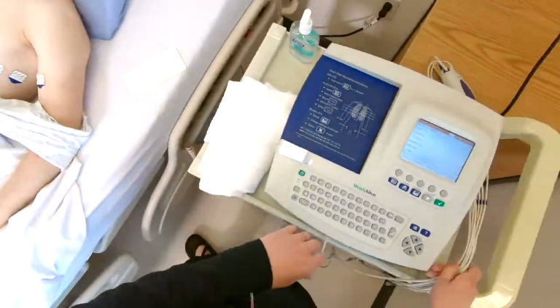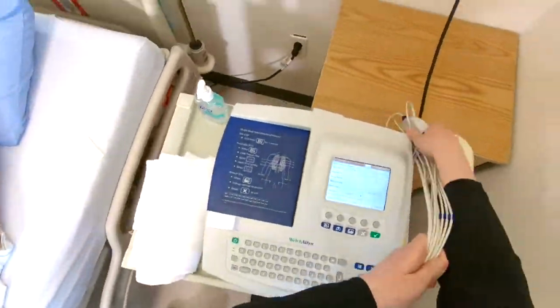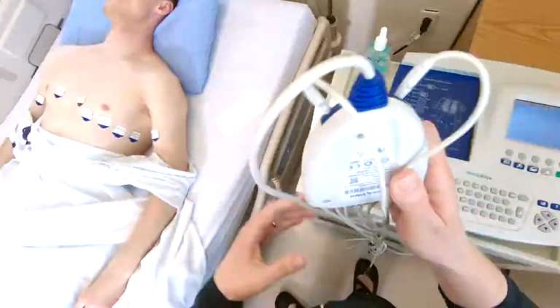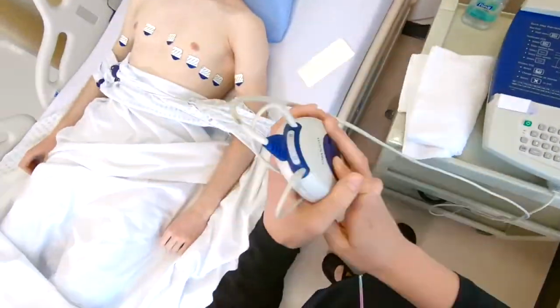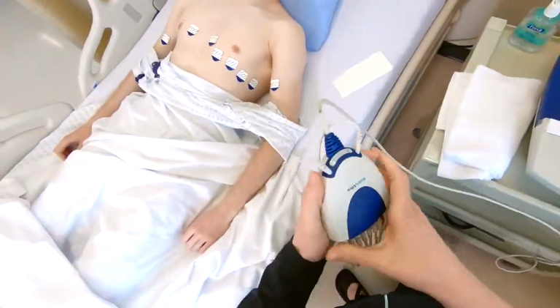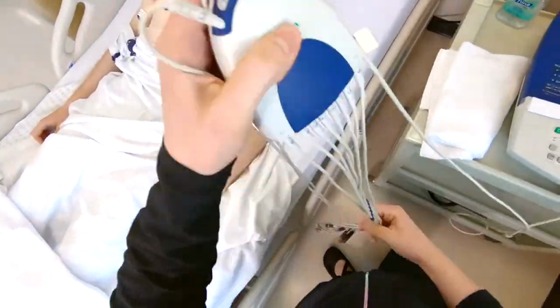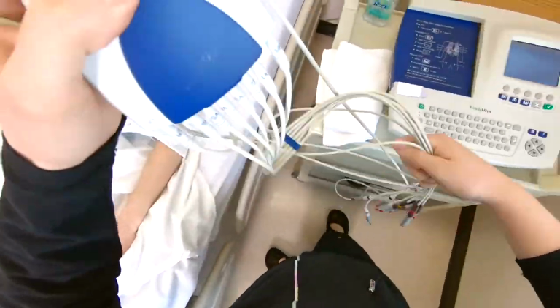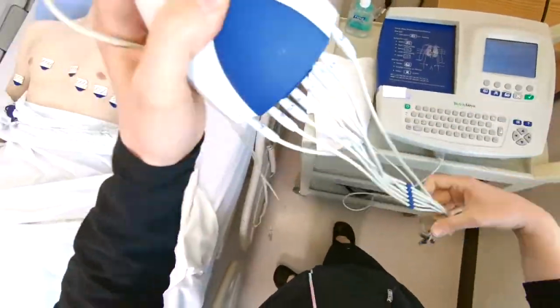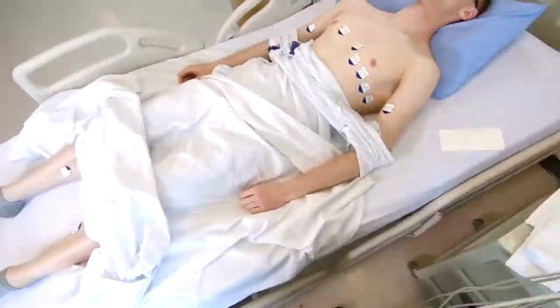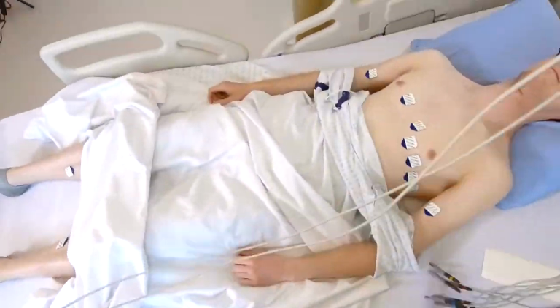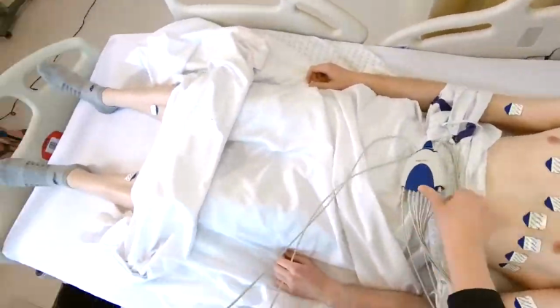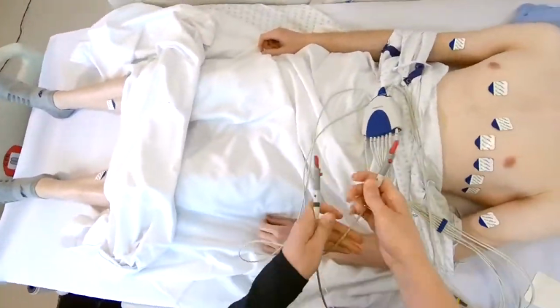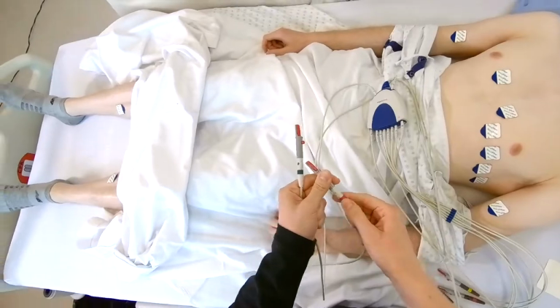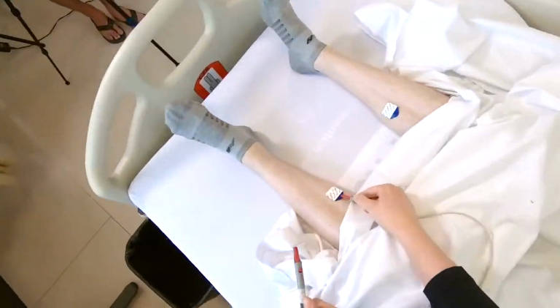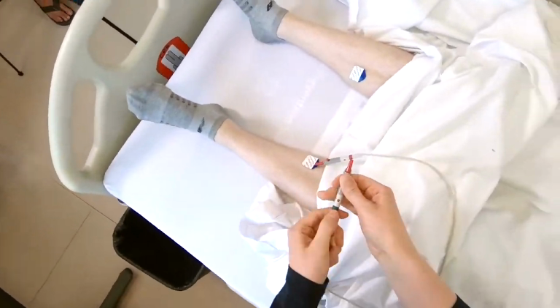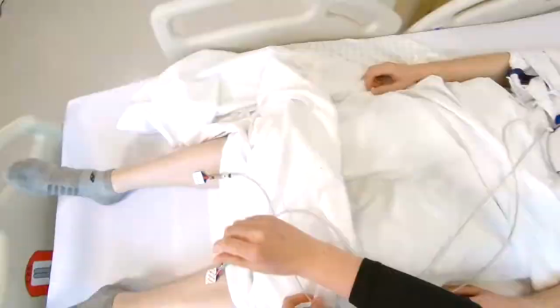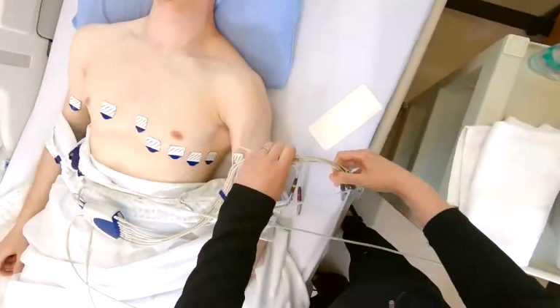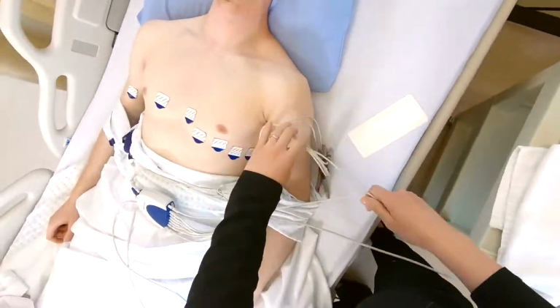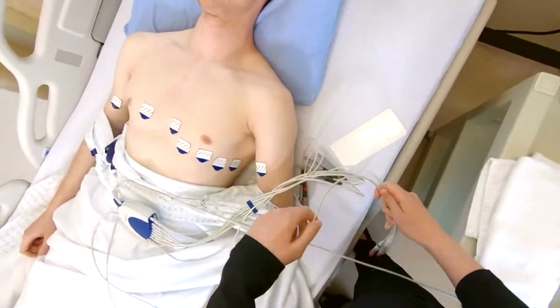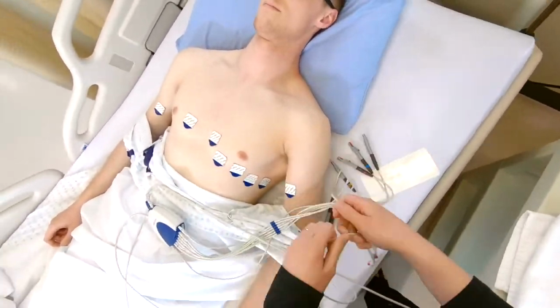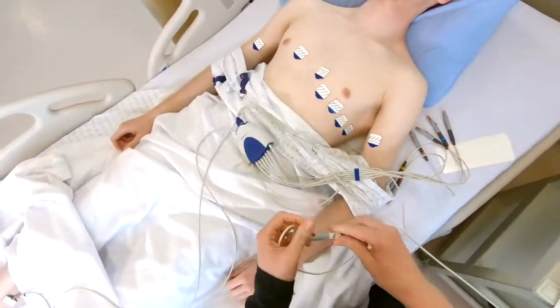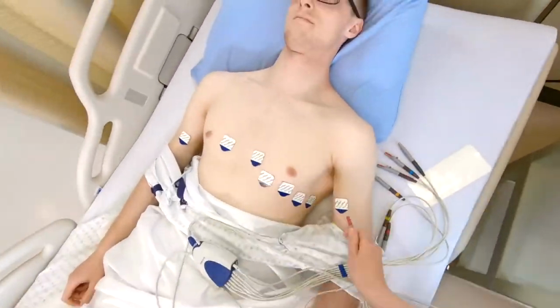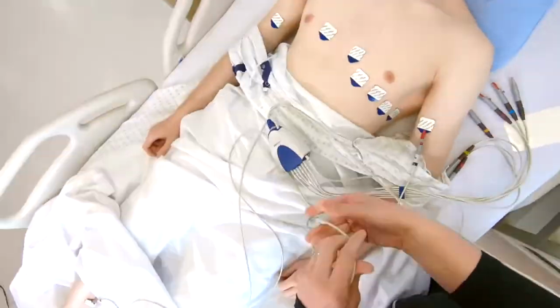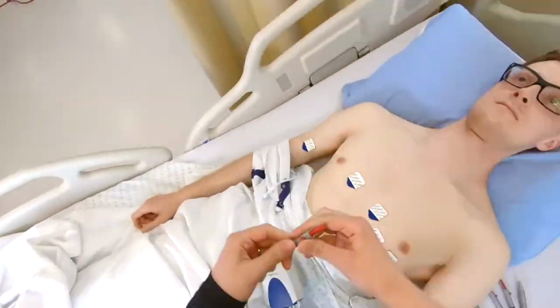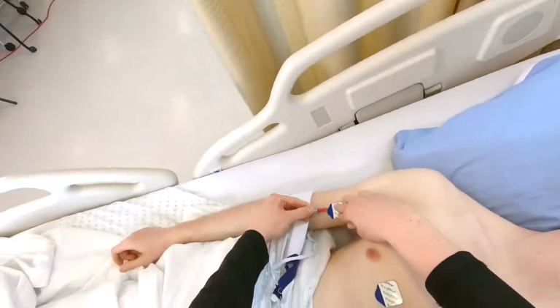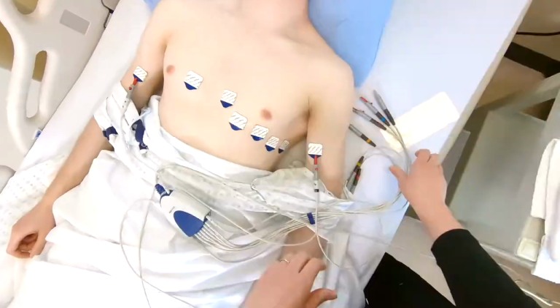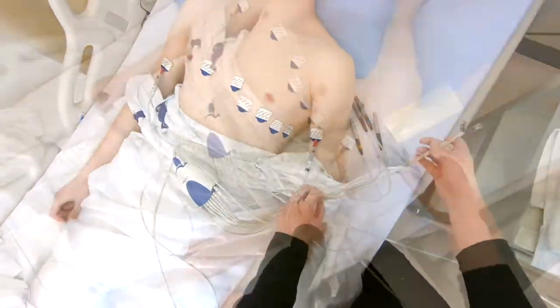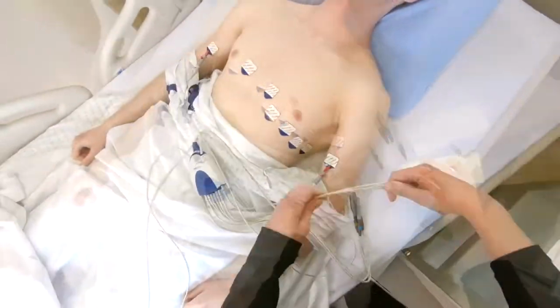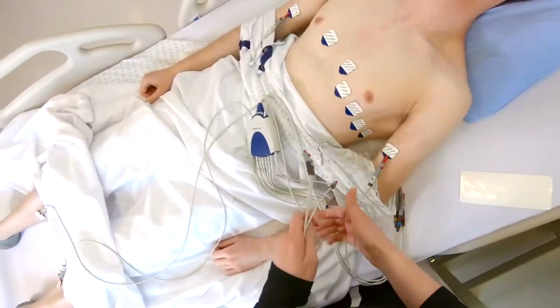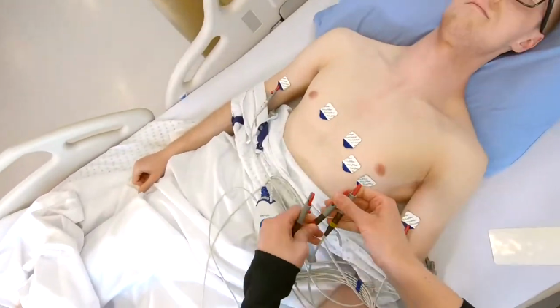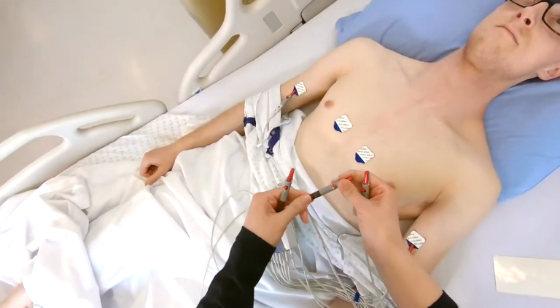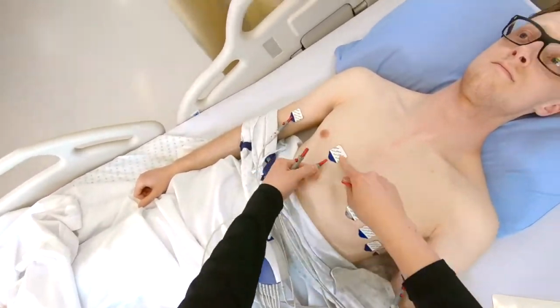Attach the leads to the corresponding electrodes. Each lead should be labelled with the required electrode — V1 to V1, V2 to V2 — and continue until all leads are attached.